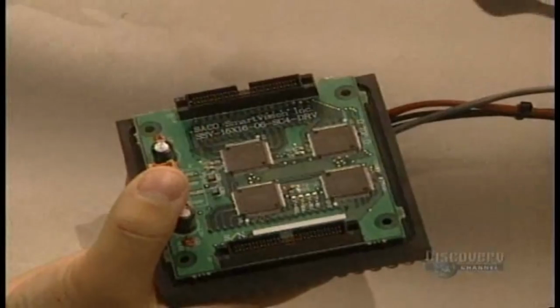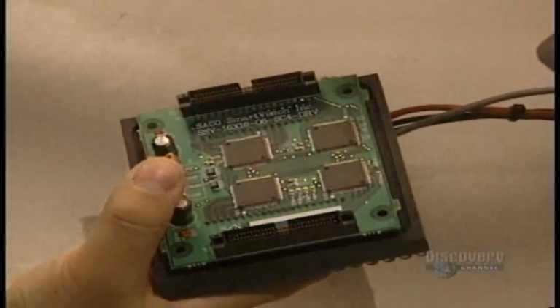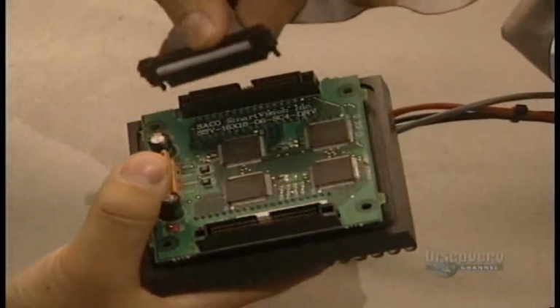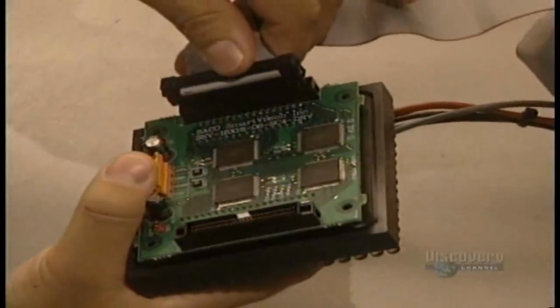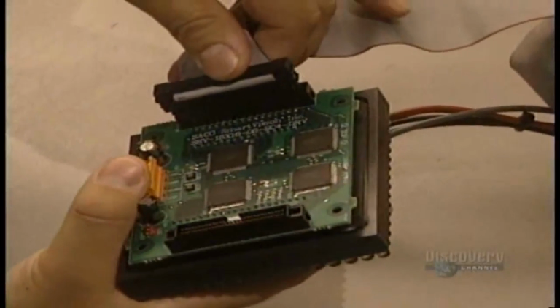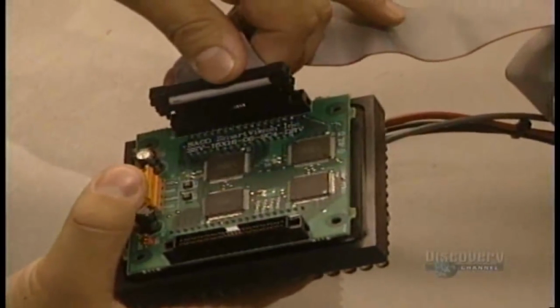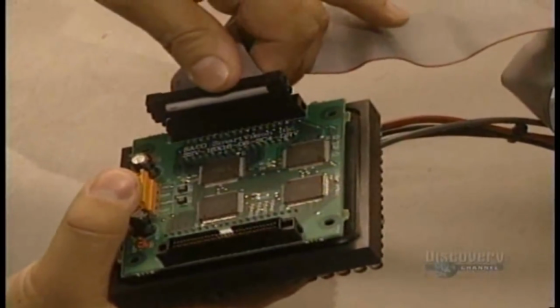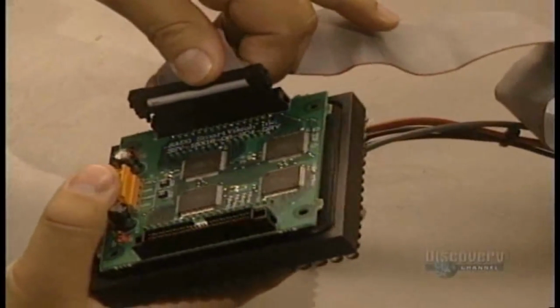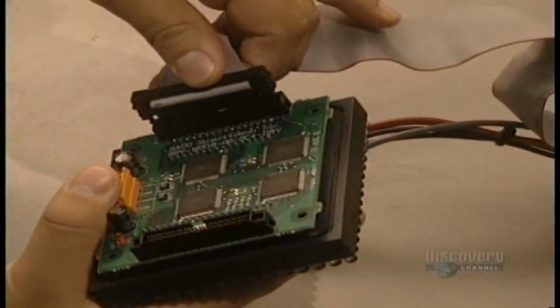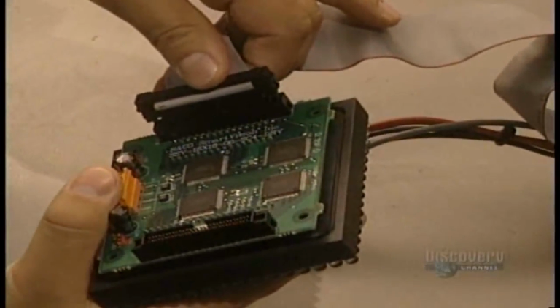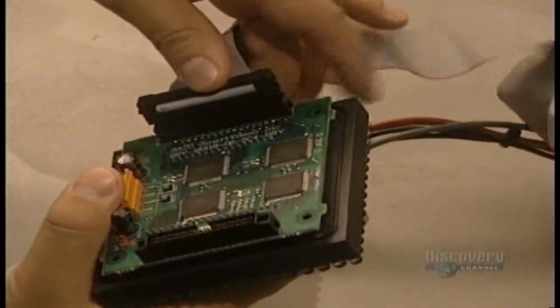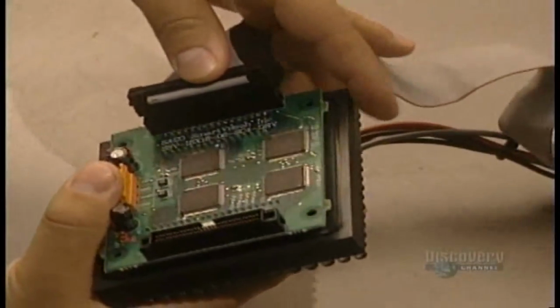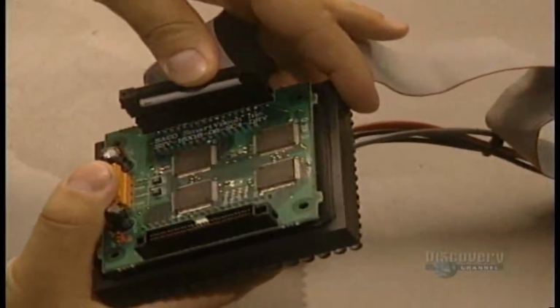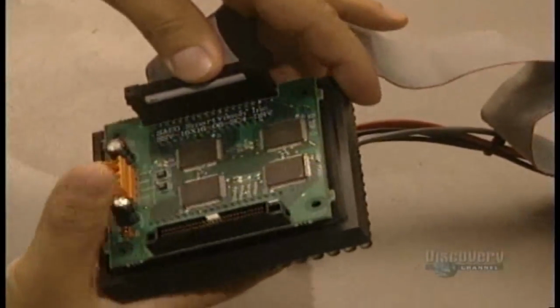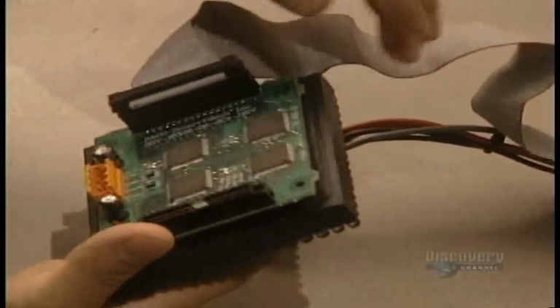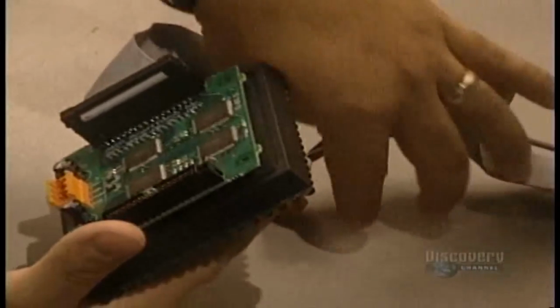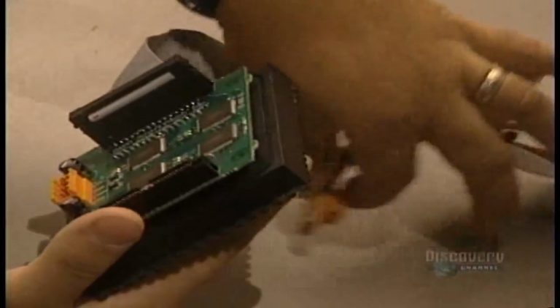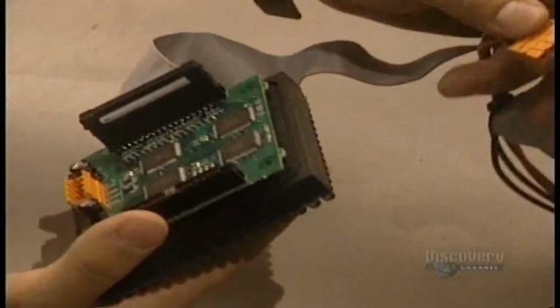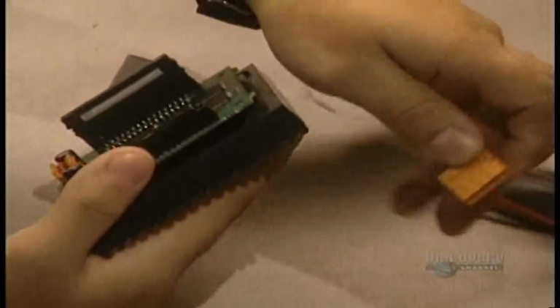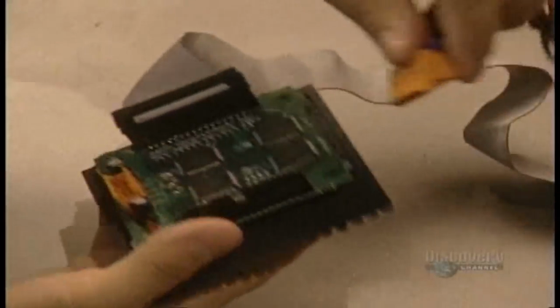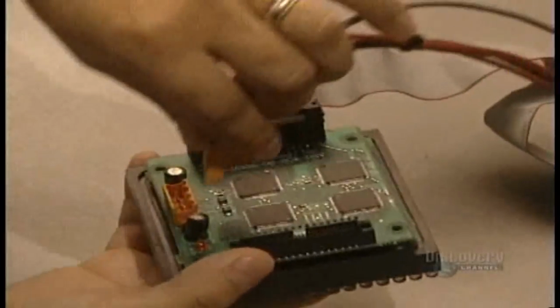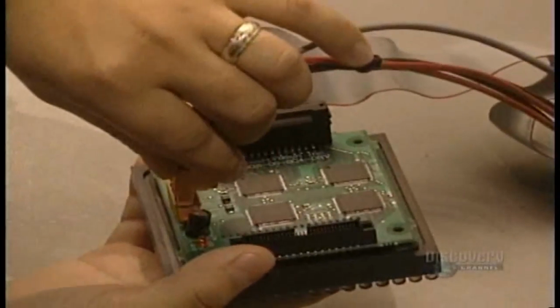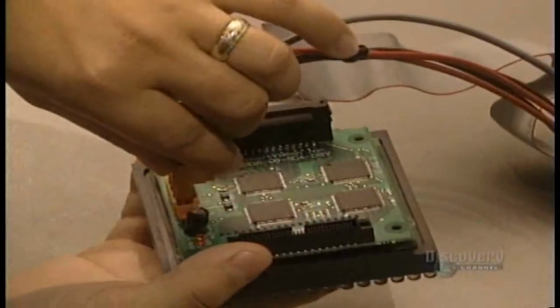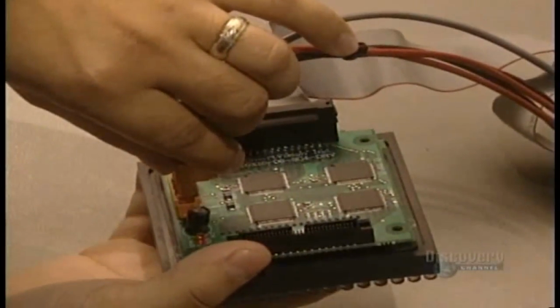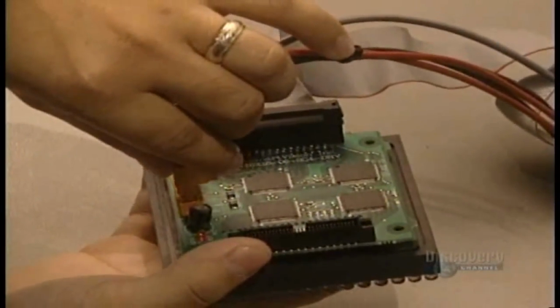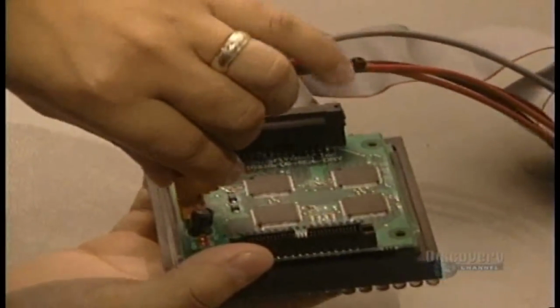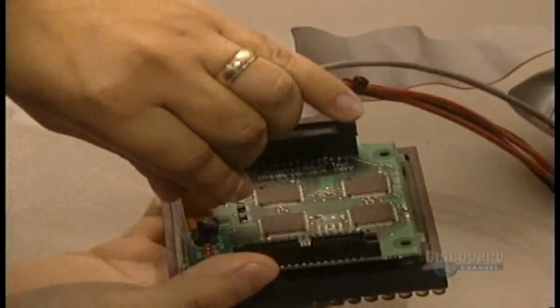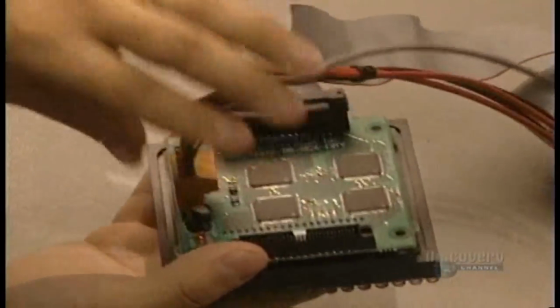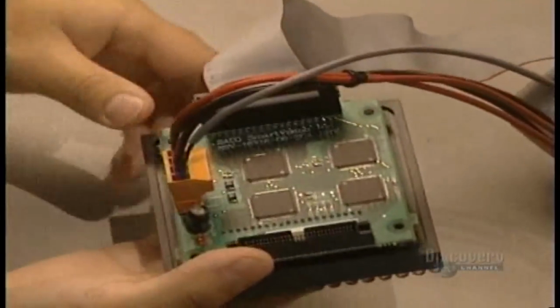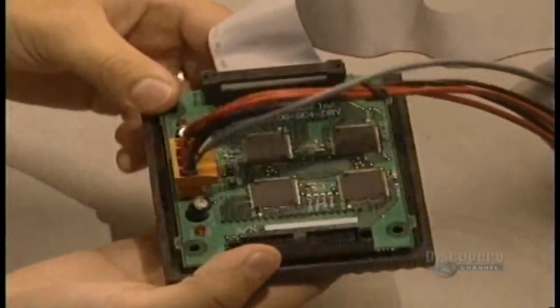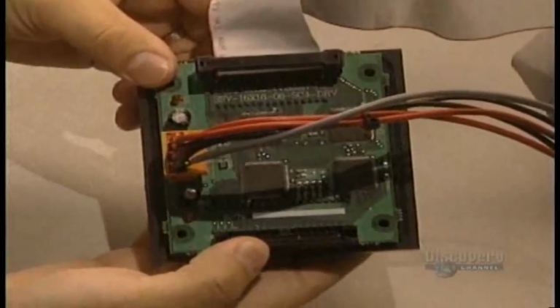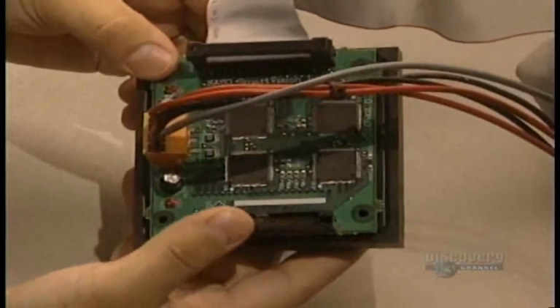Now they connect the information cable, which lights up and extinguishes the elements. Each matrix has two connectors, one which supplies the electric current and the other which carries the sign's information.